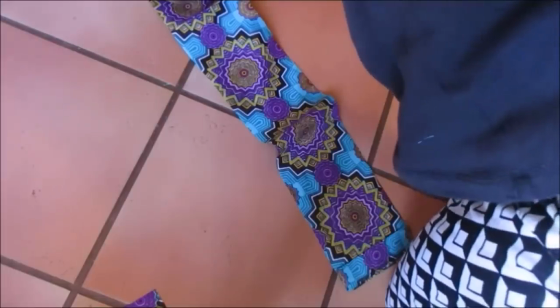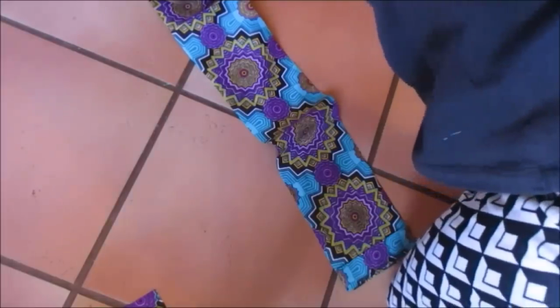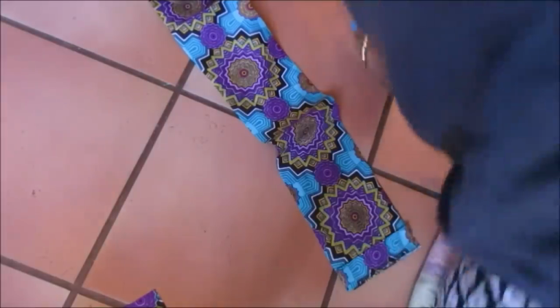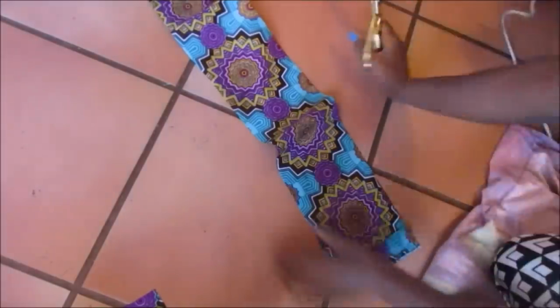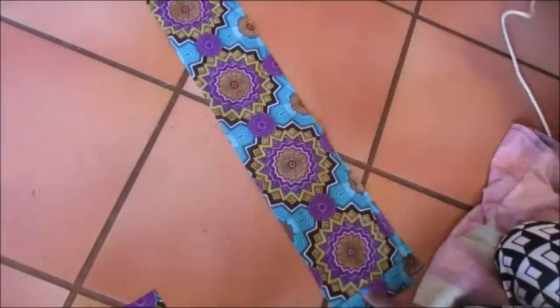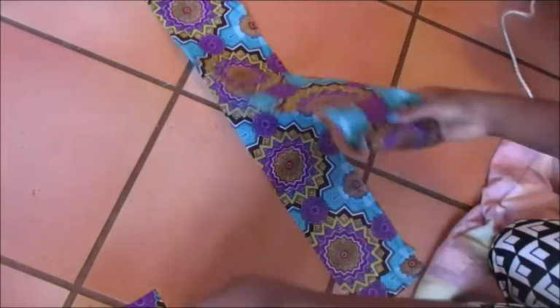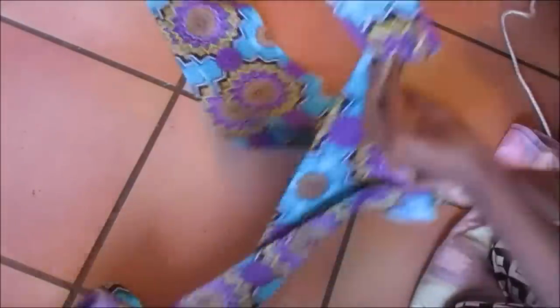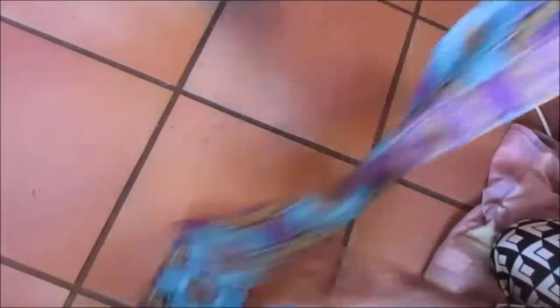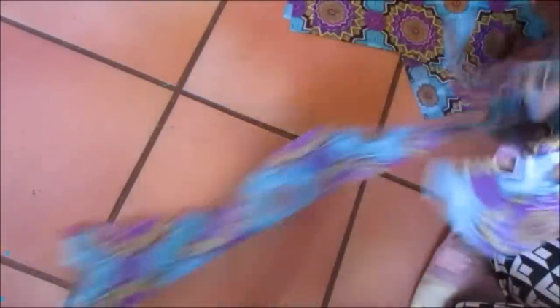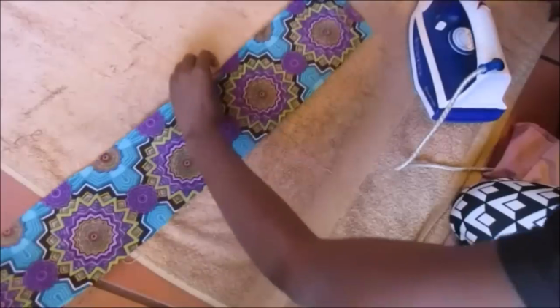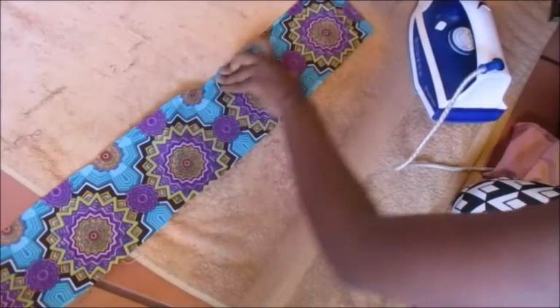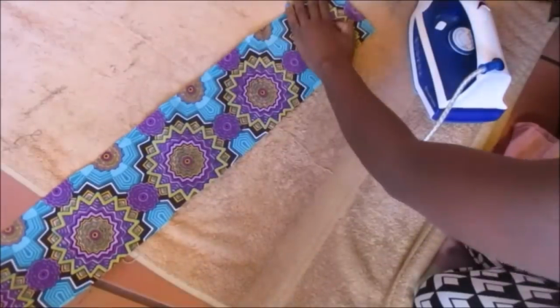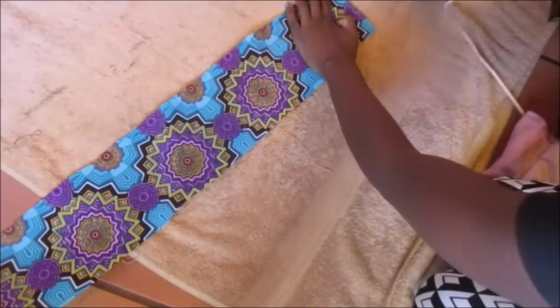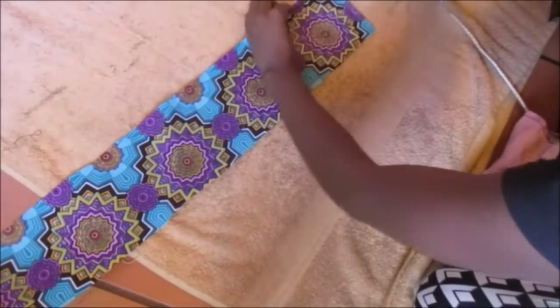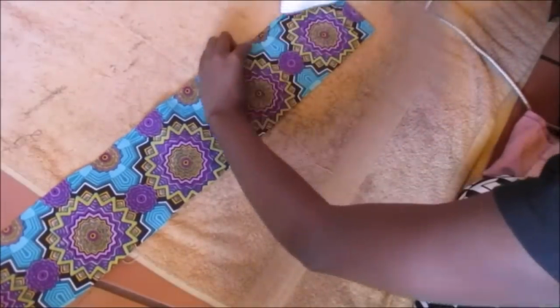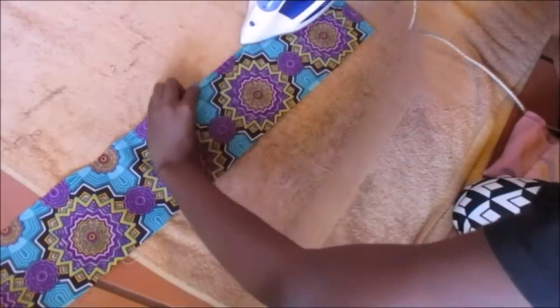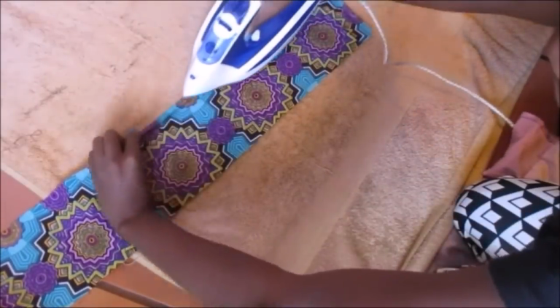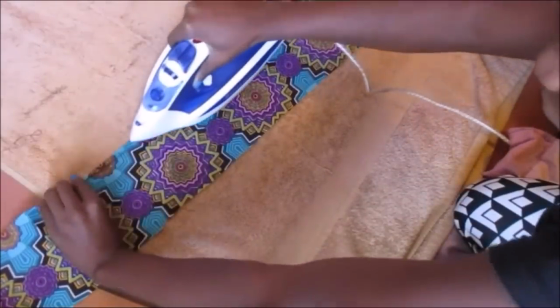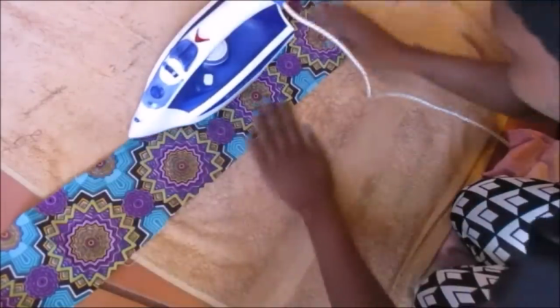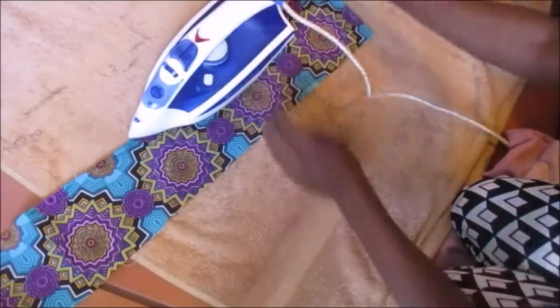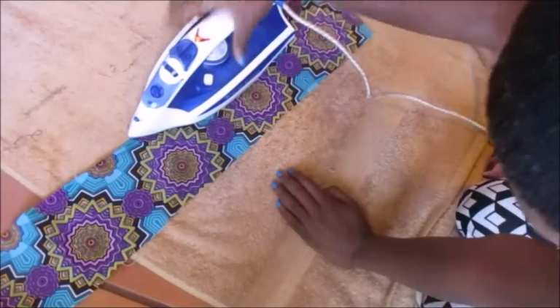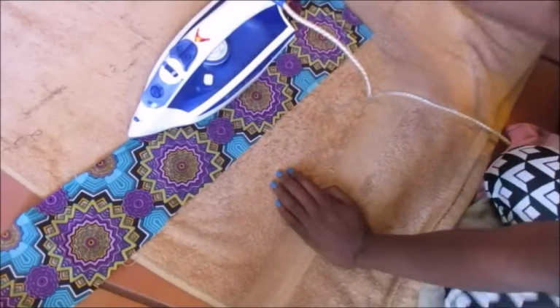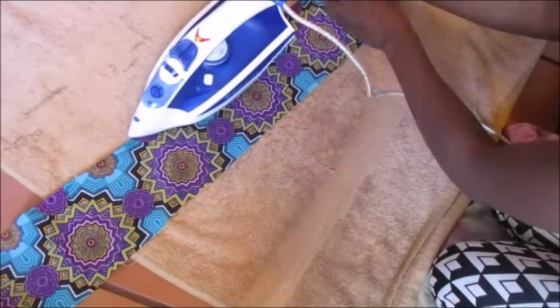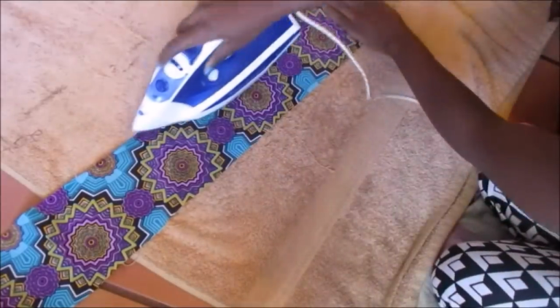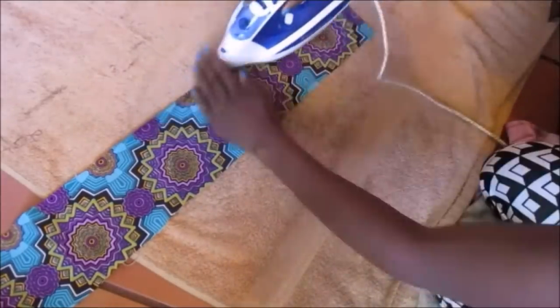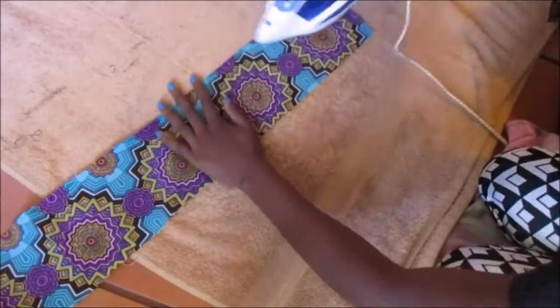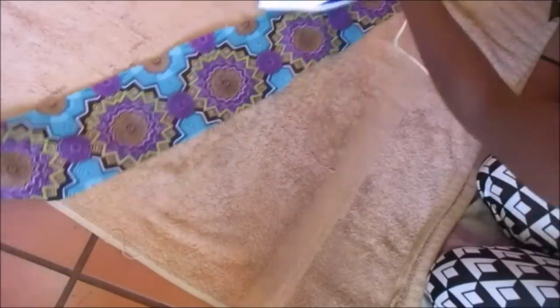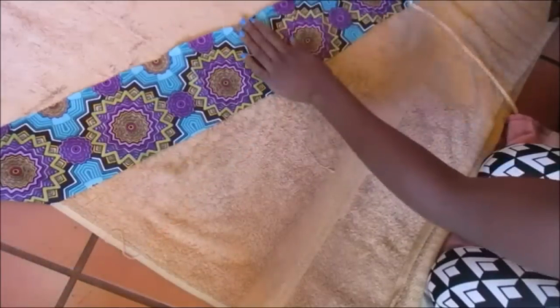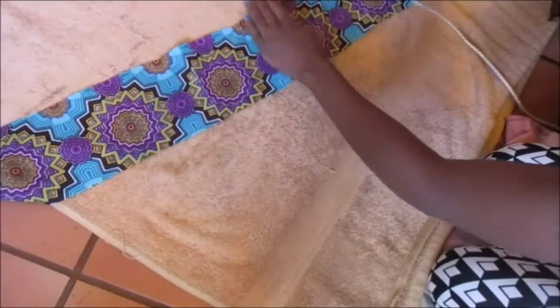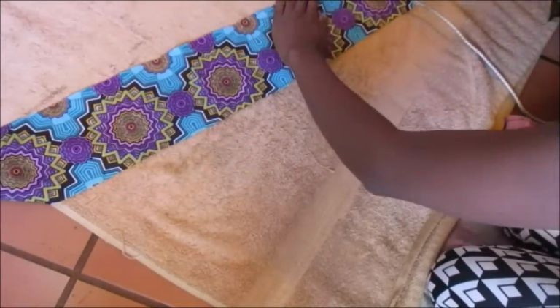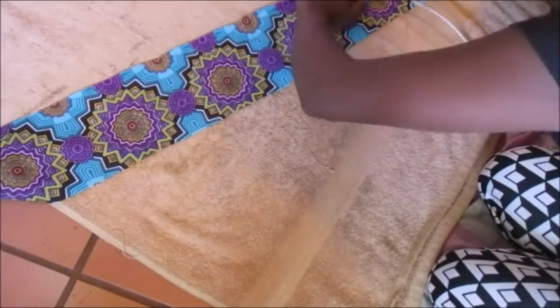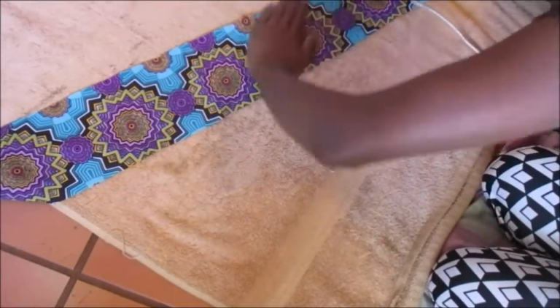For each of the strips, I hemmed them all on one side. Like always, I ironed first before I hemmed, because it helps when sewing.